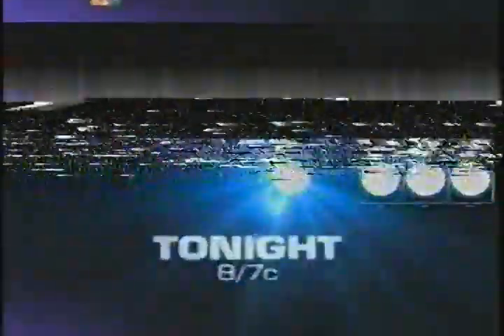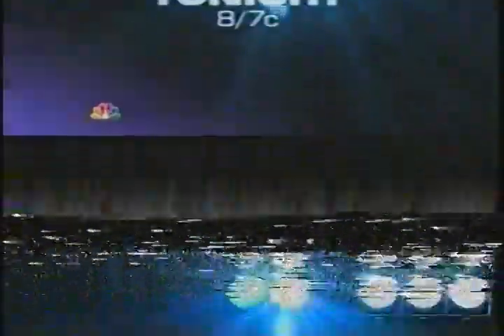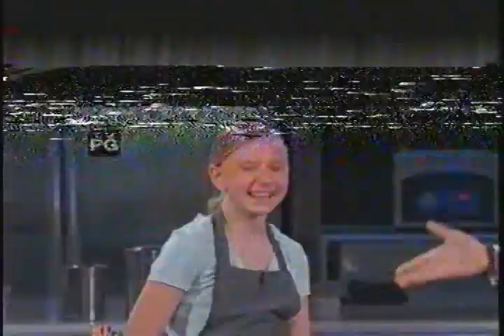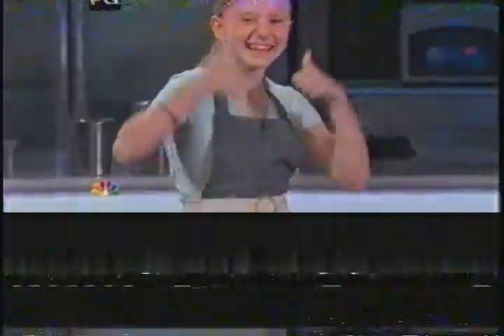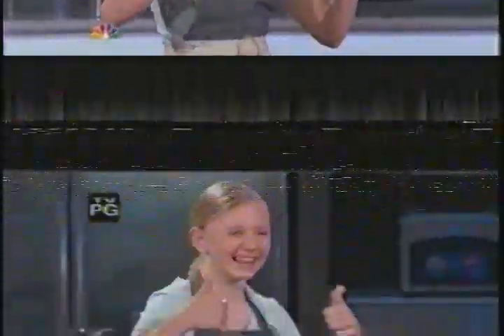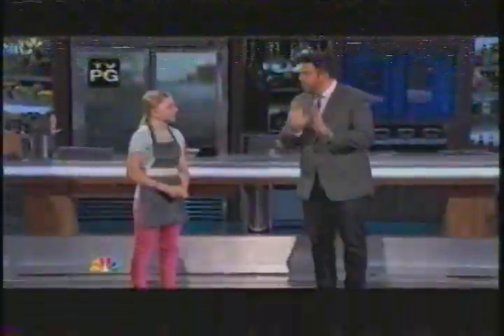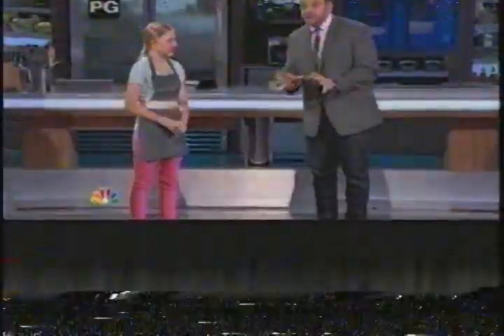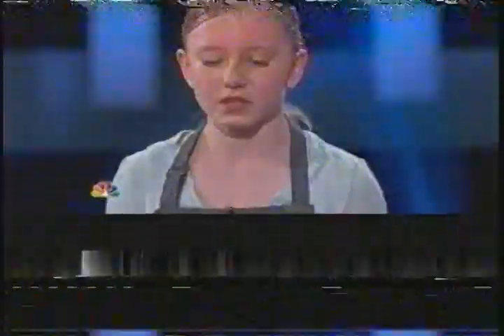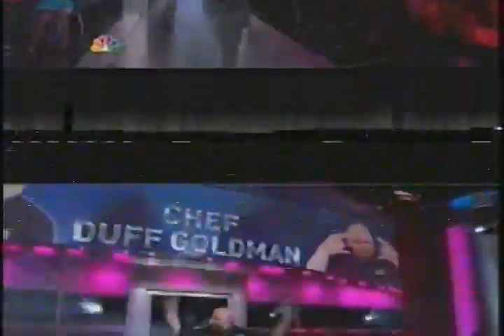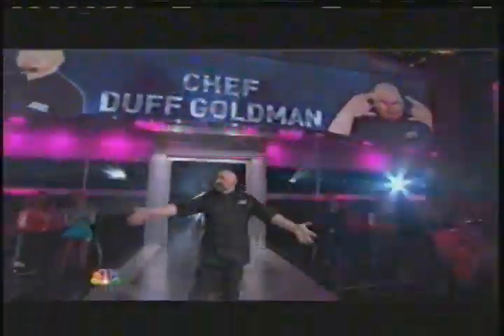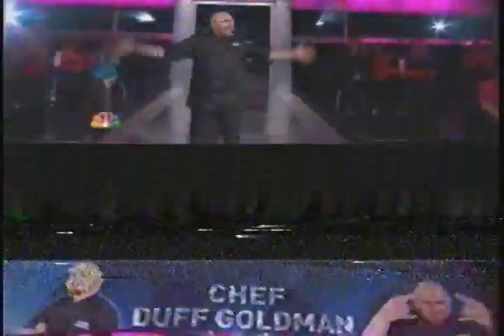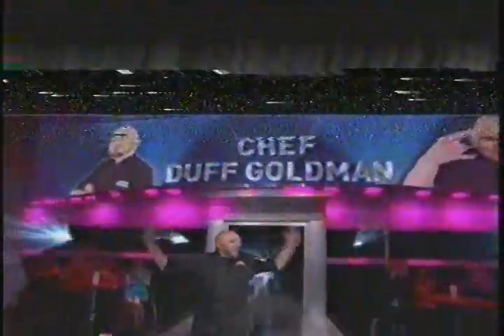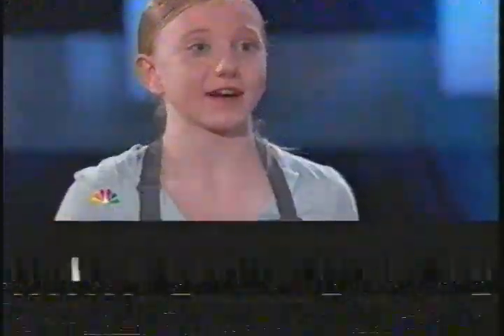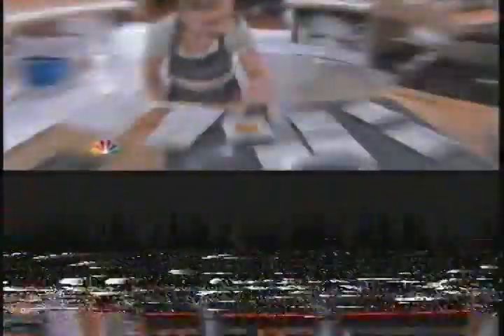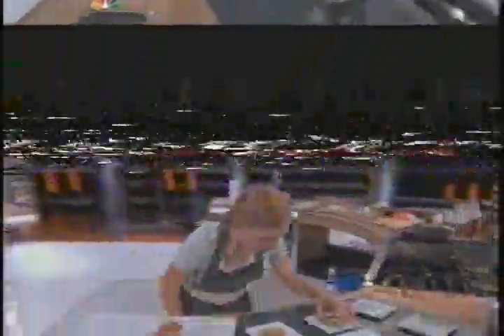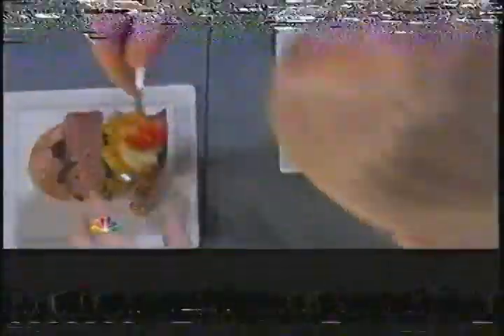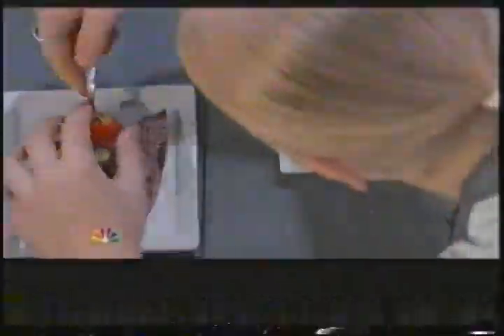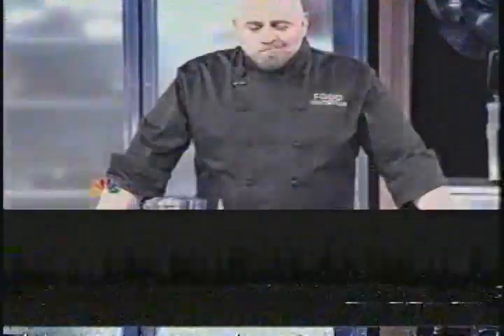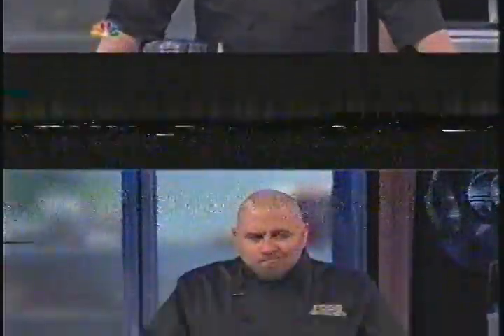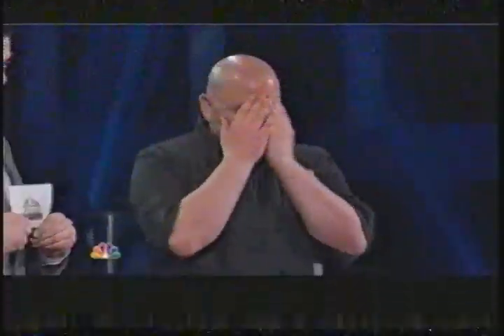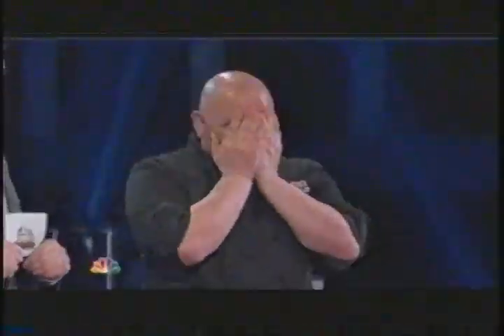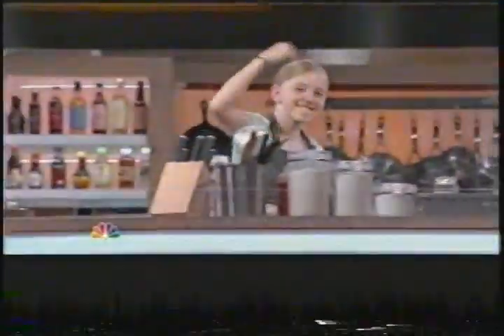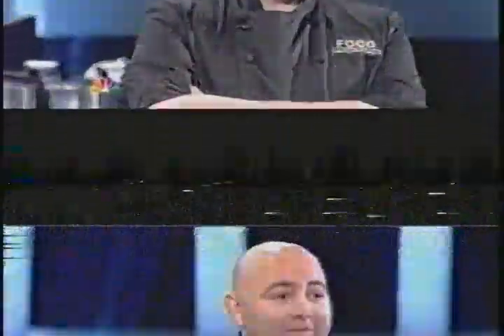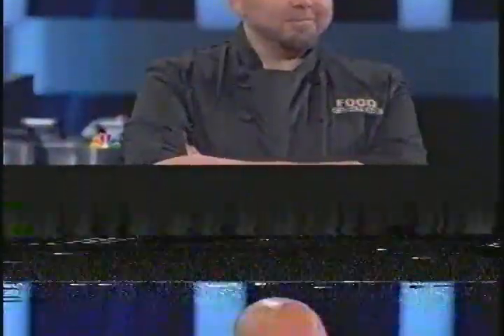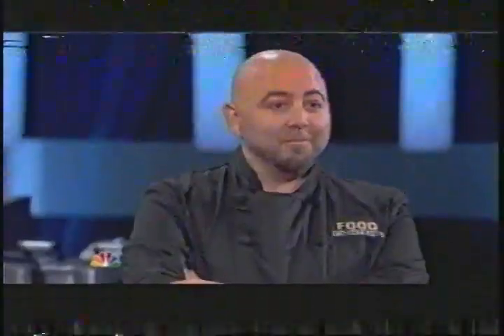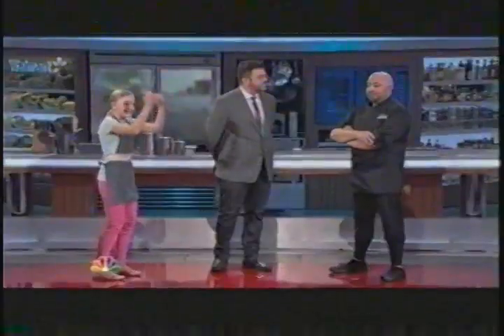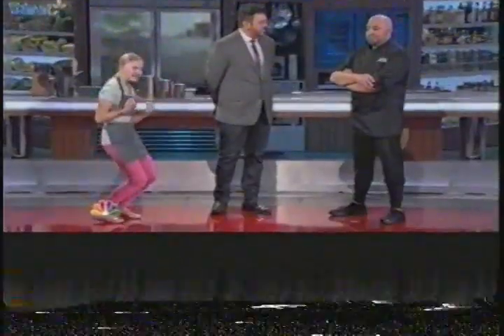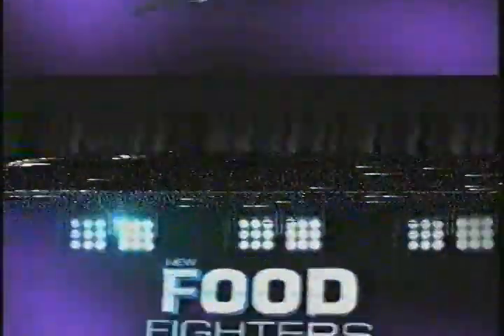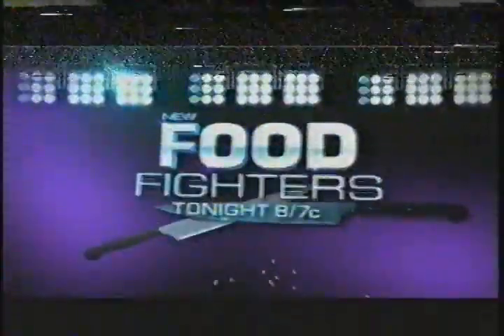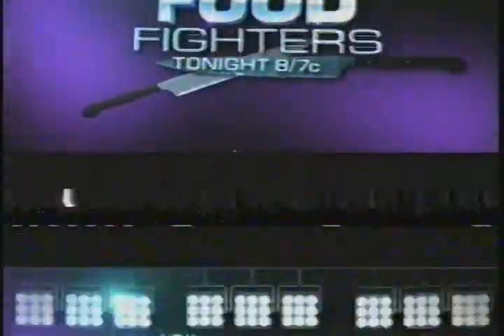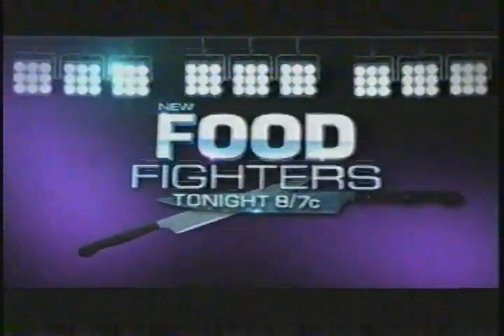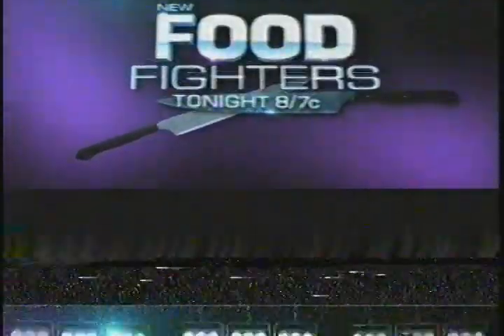Tonight — what TV chef do you love watching? I love Duff Goldman. Can this 12-year-old's secret recipe KO her culinary hero? I've never cooked Mexican before. New Food Fighters tonight on NBC.